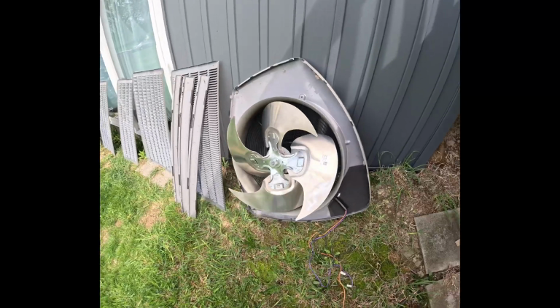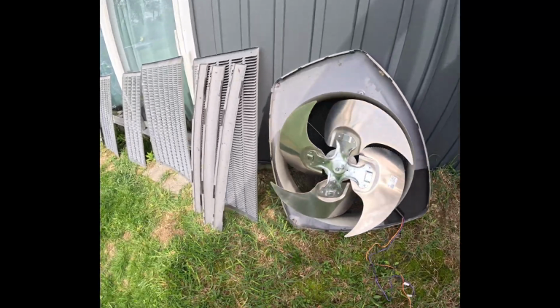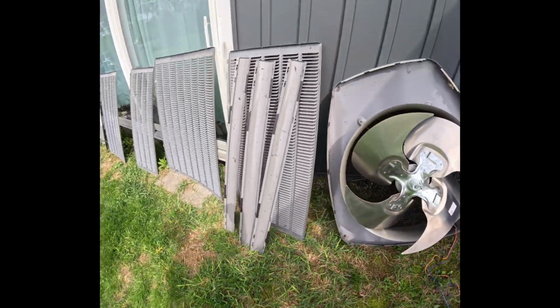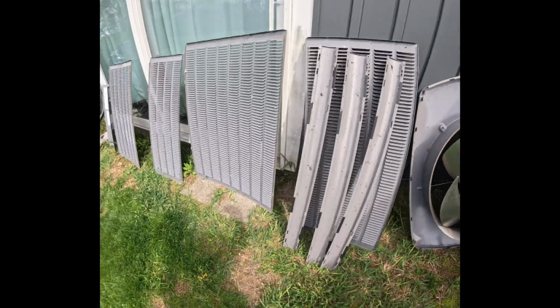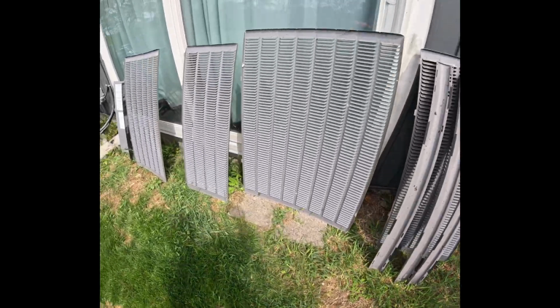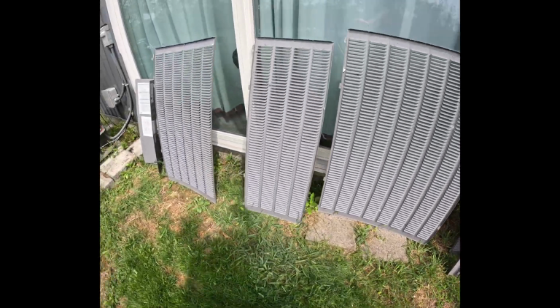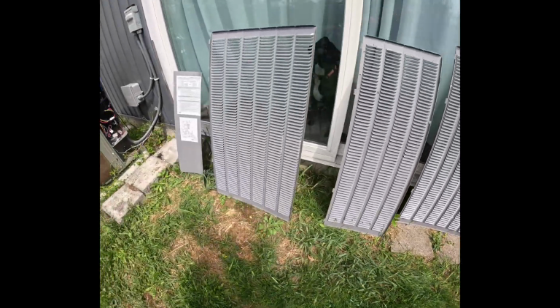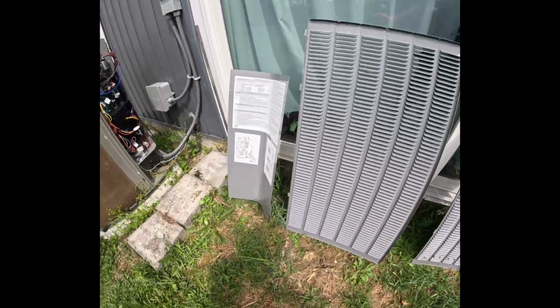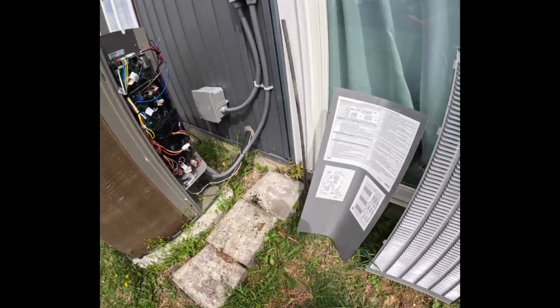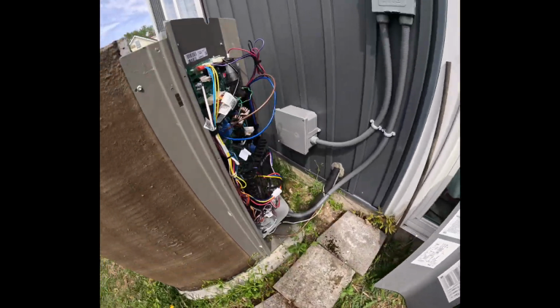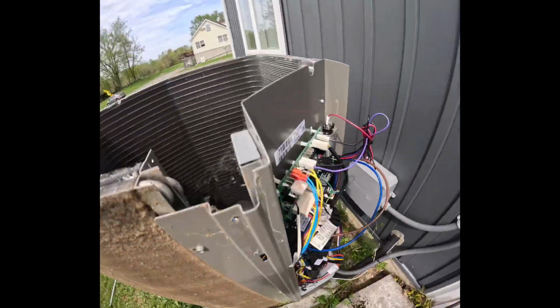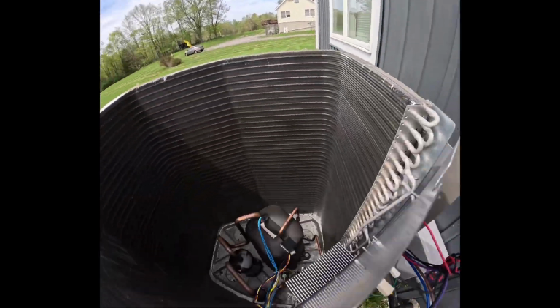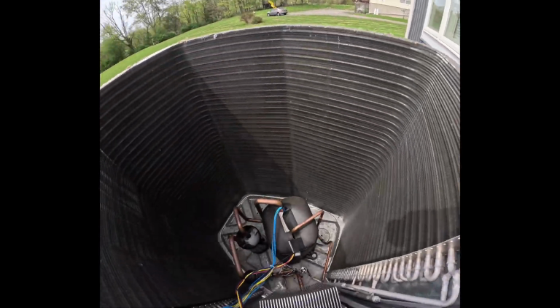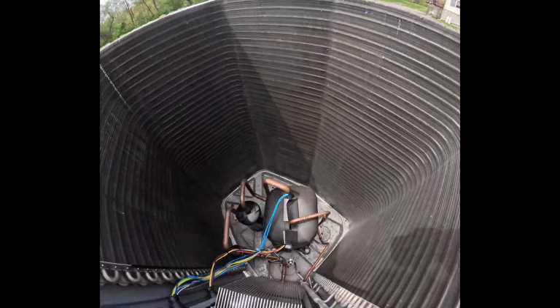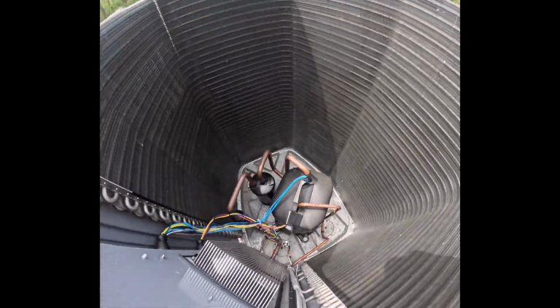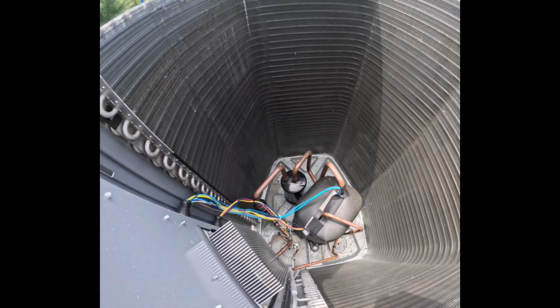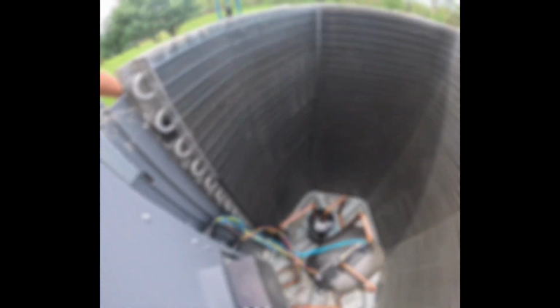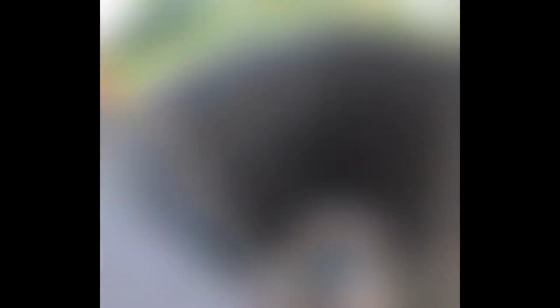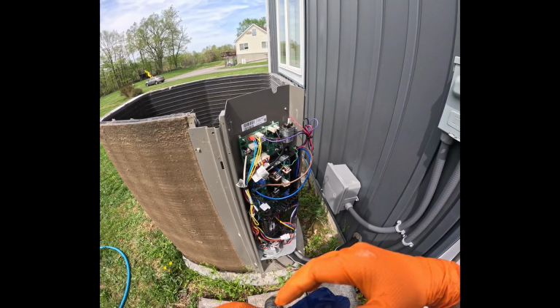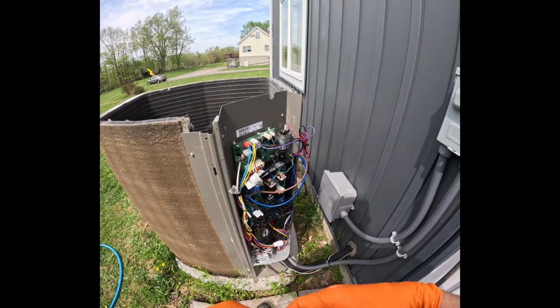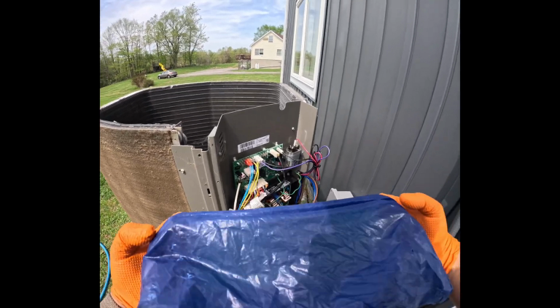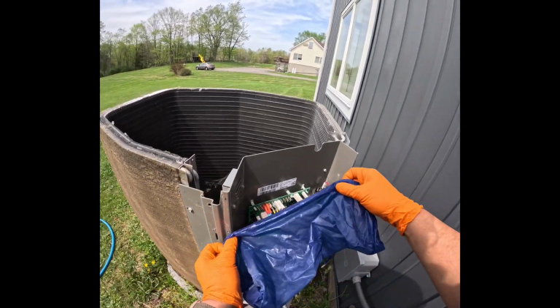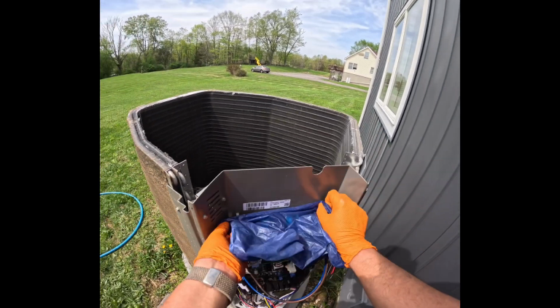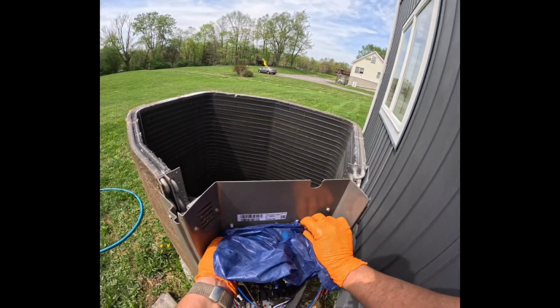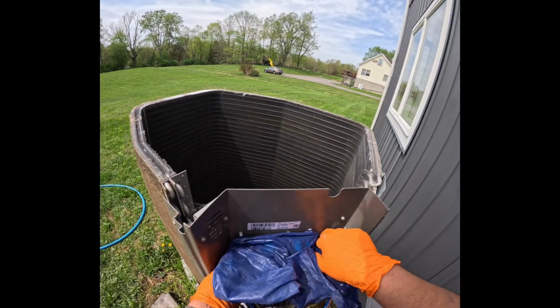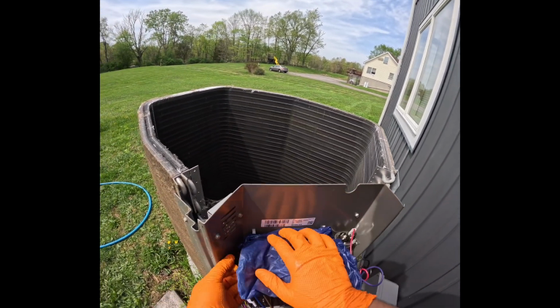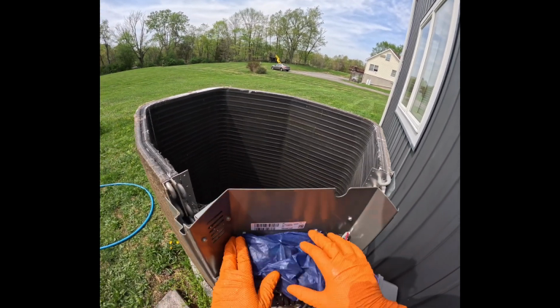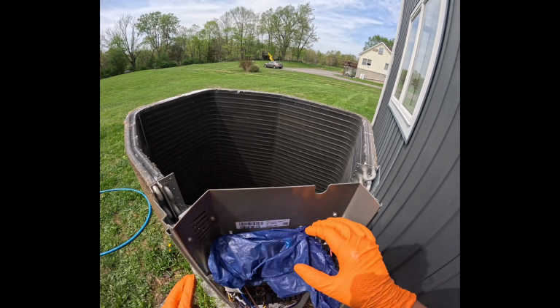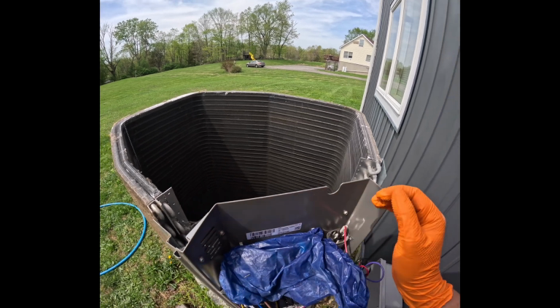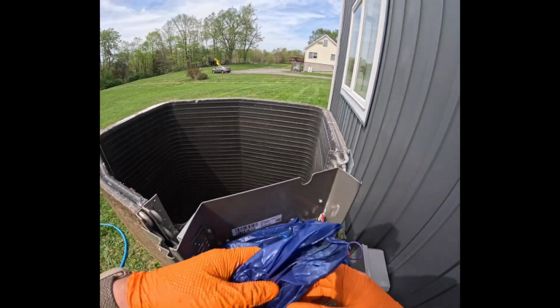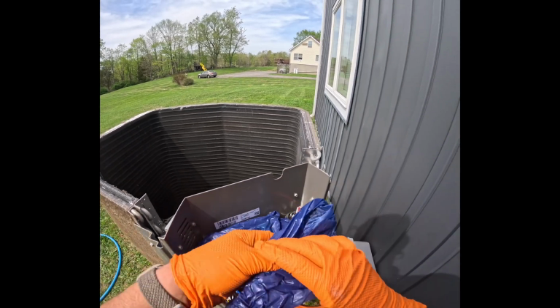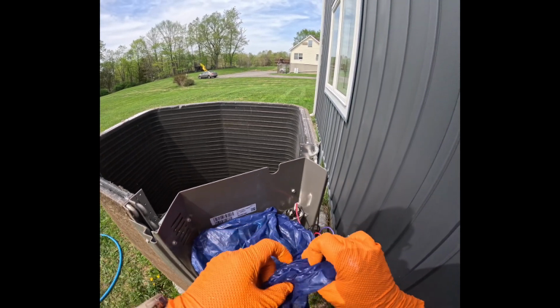Let's go ahead and remove the fan motor and put it to the side with all the panels. Now we're going to get ready to wash. The first thing we're going to do is put shoe covers on the electronic components to protect them from water. Let's bring our hose over.